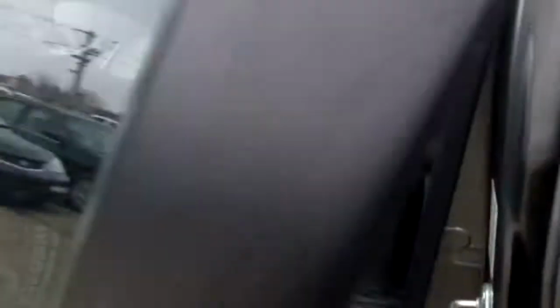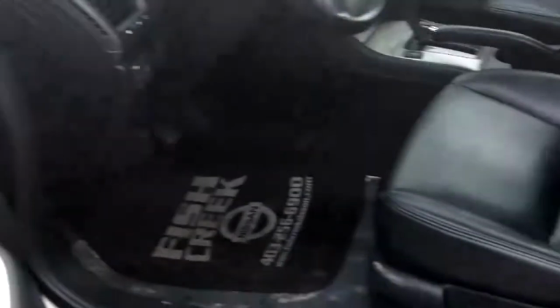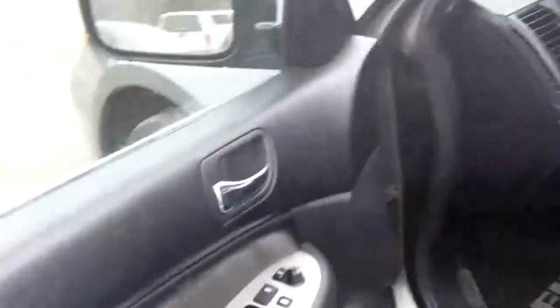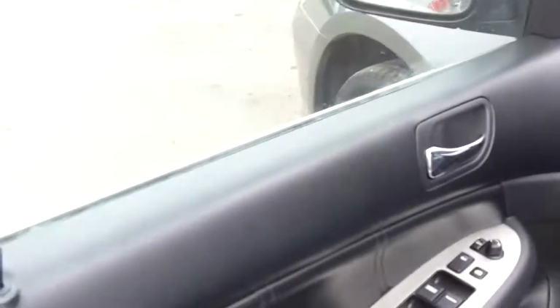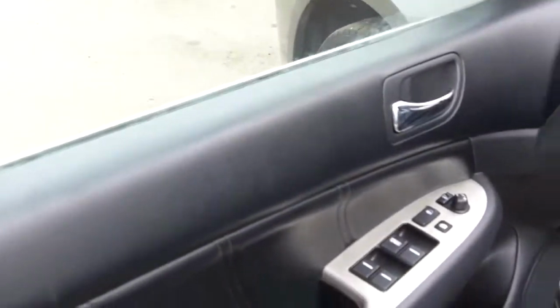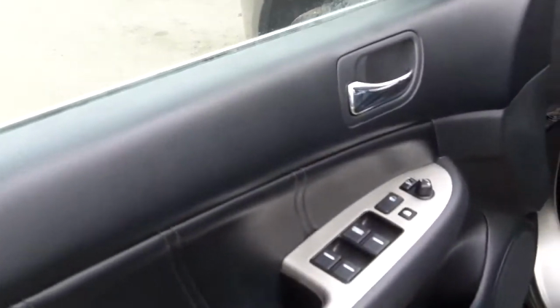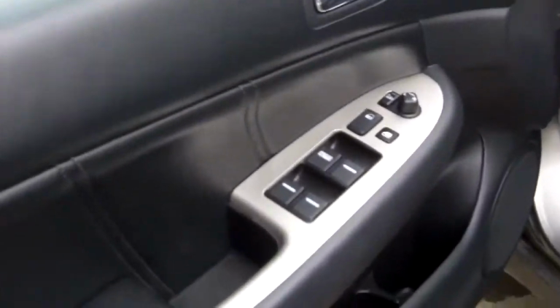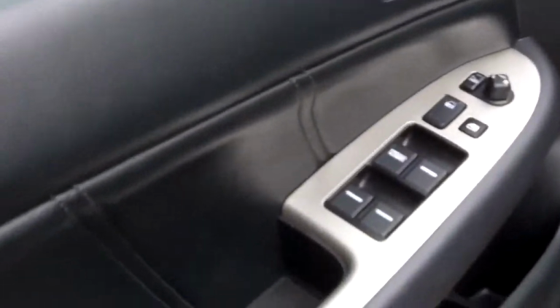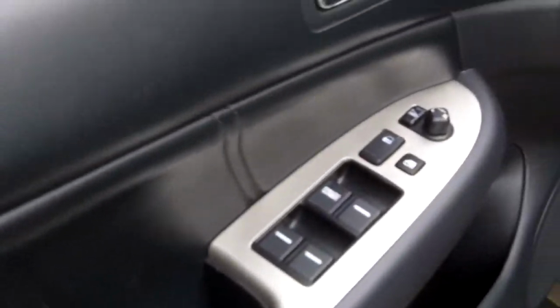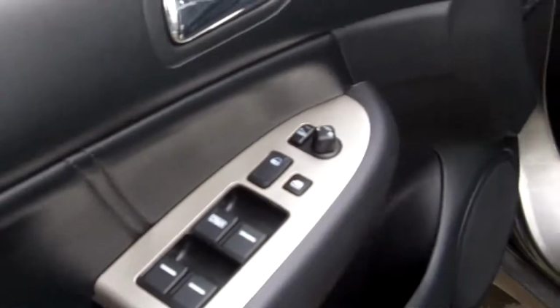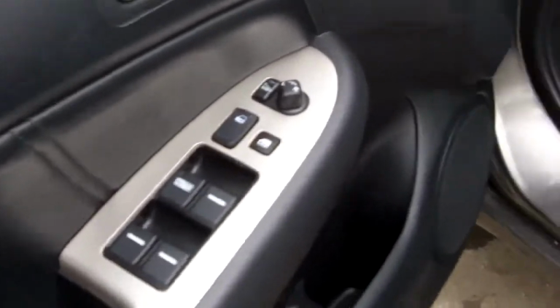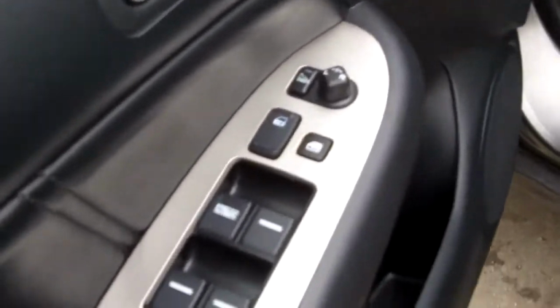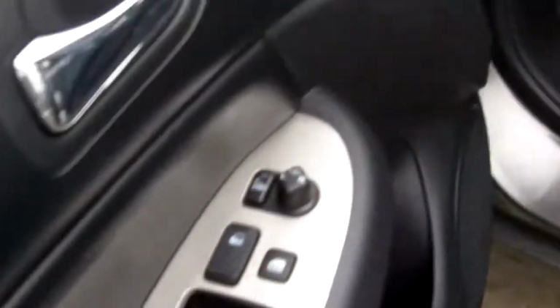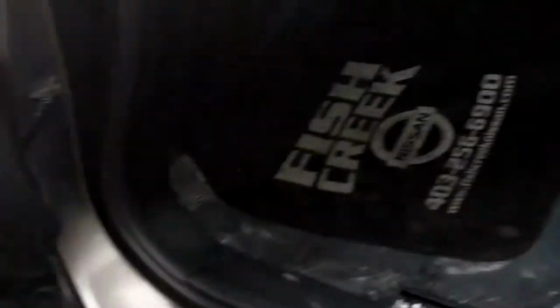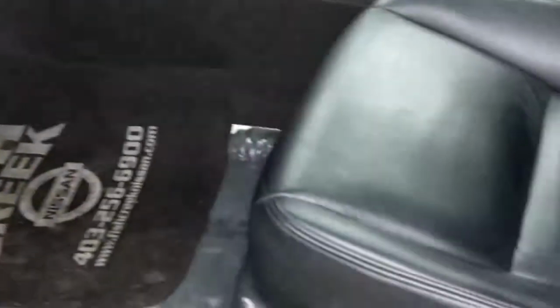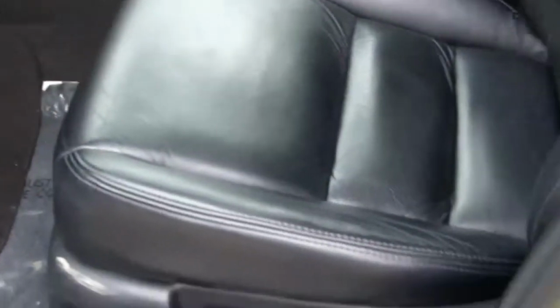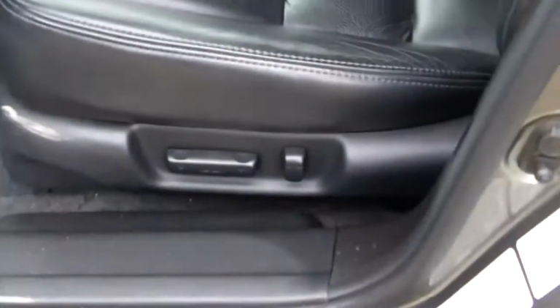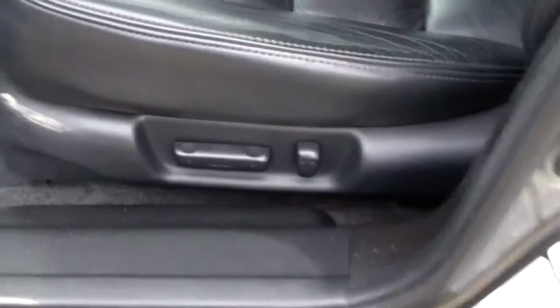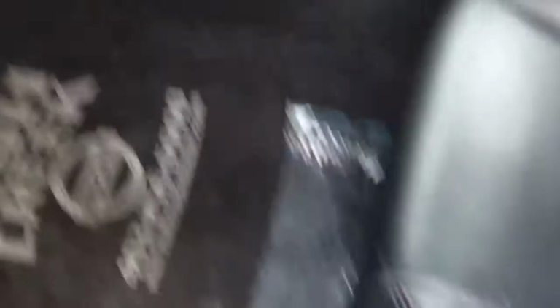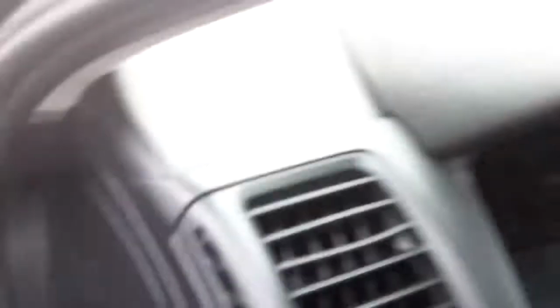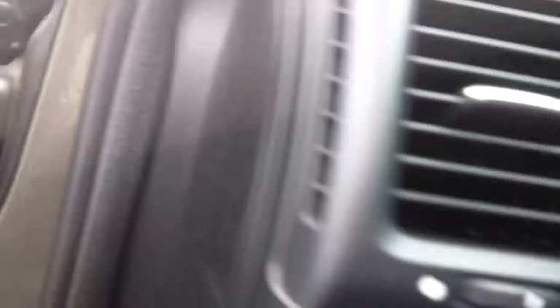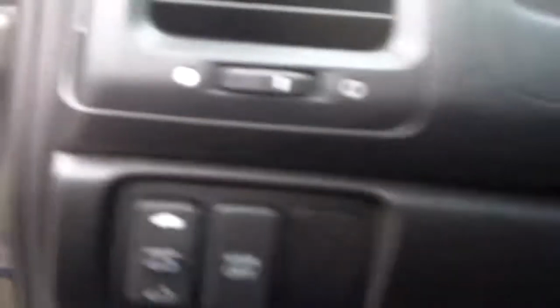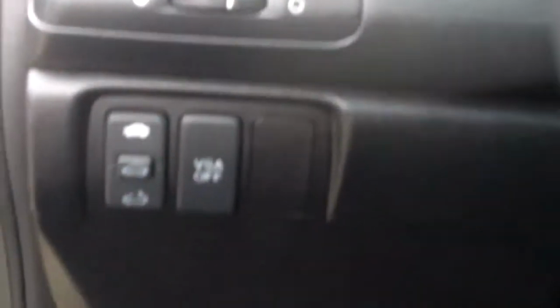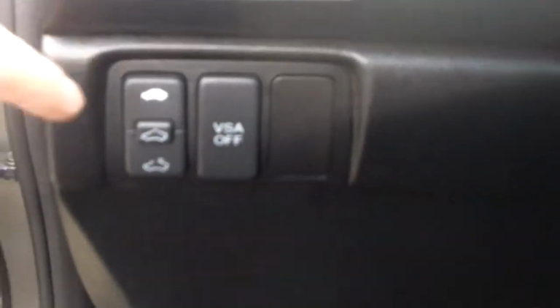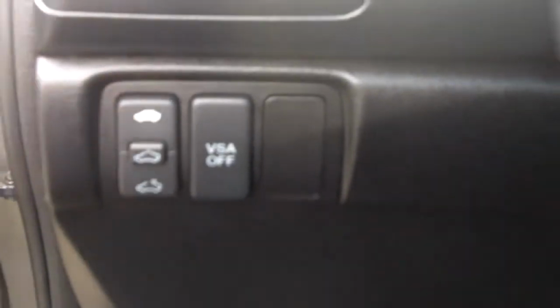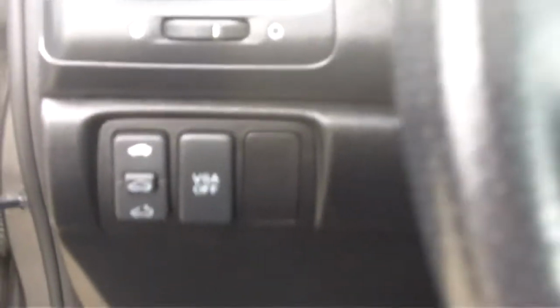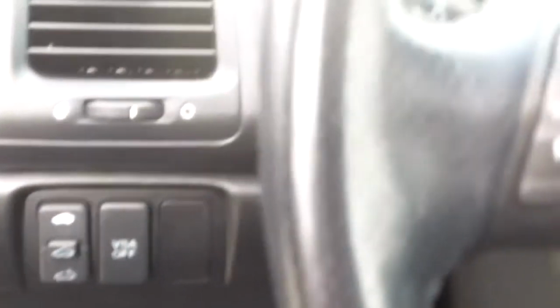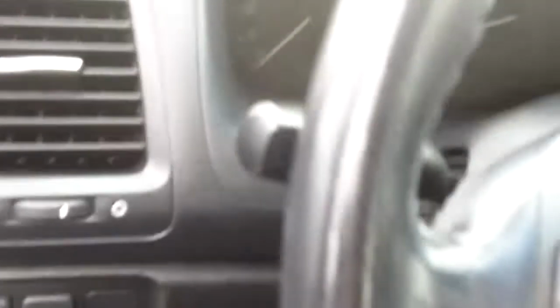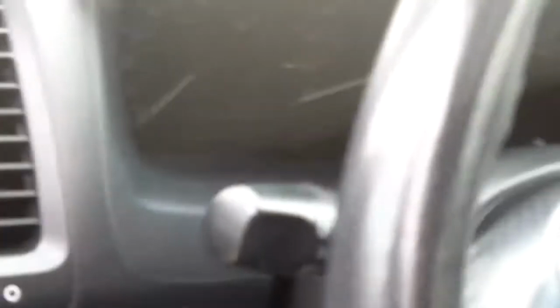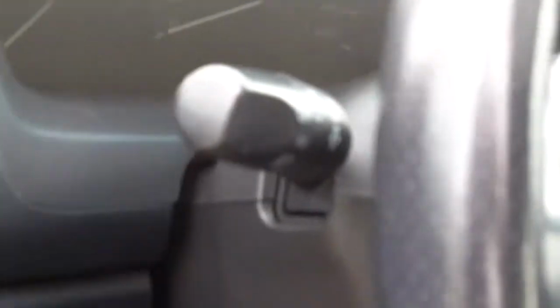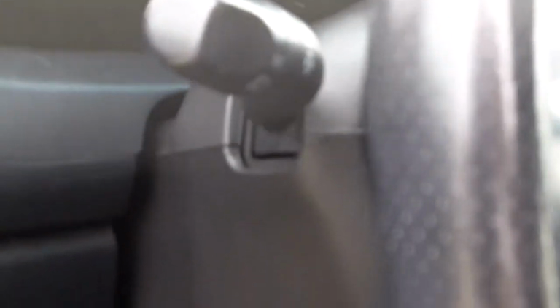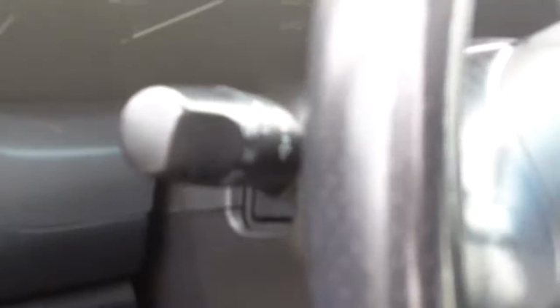Remote keyless entry, power windows and door locks, heated side mirrors, power adjustable driver's seat, sunroof controls and your VSA, which is a traction control system to keep you safe on the road.